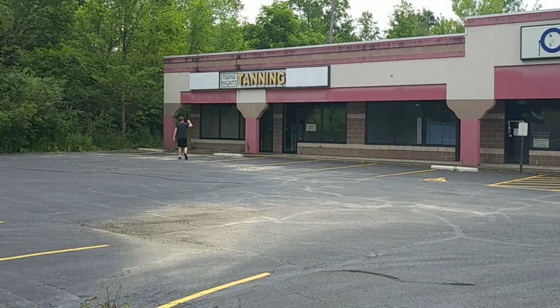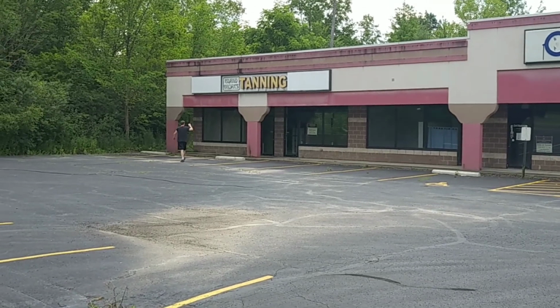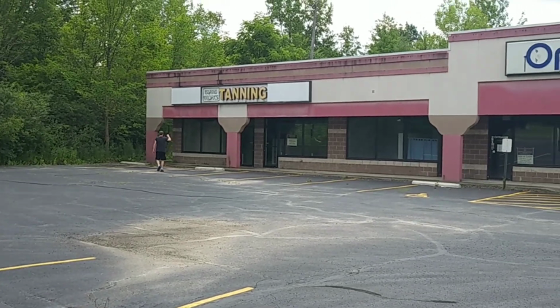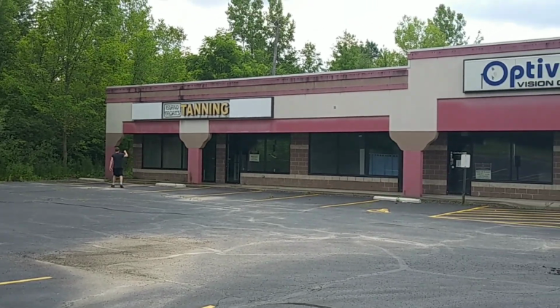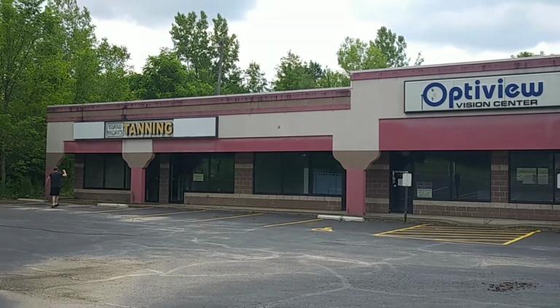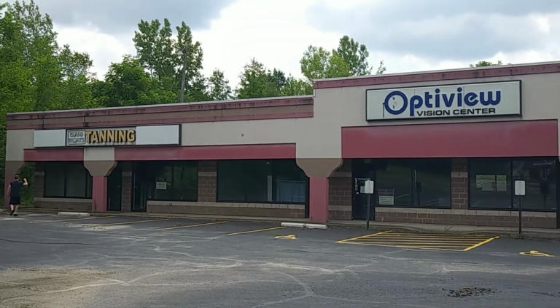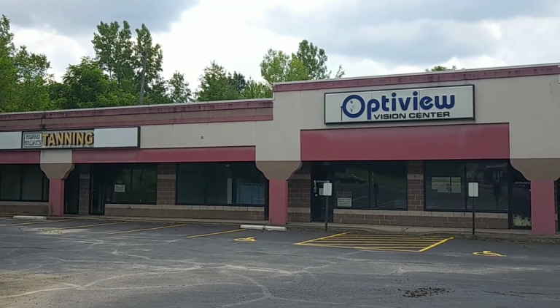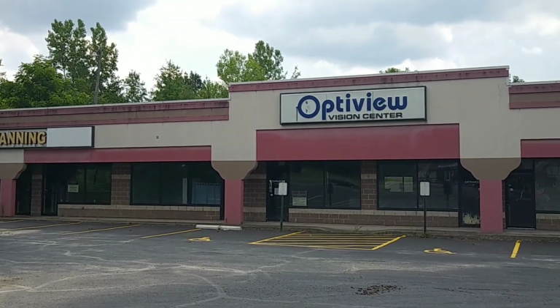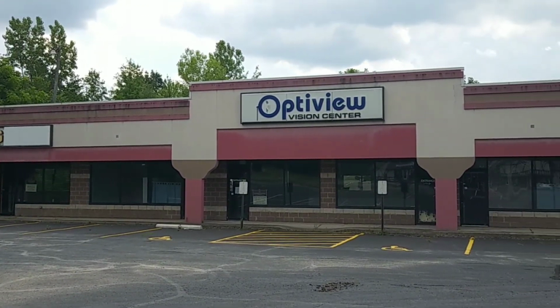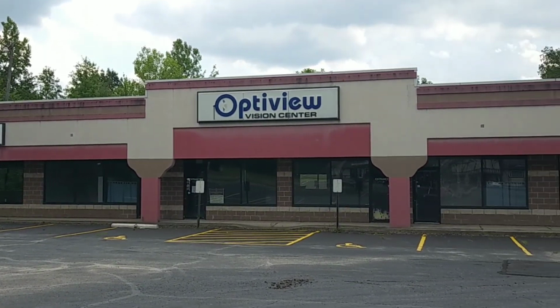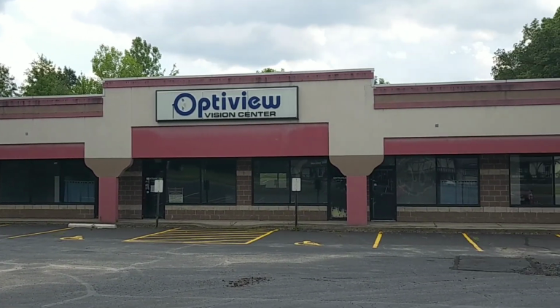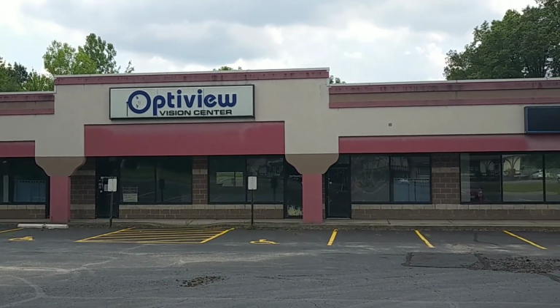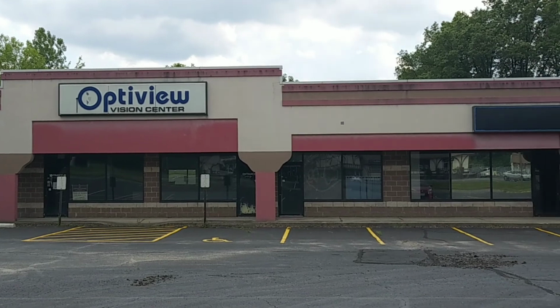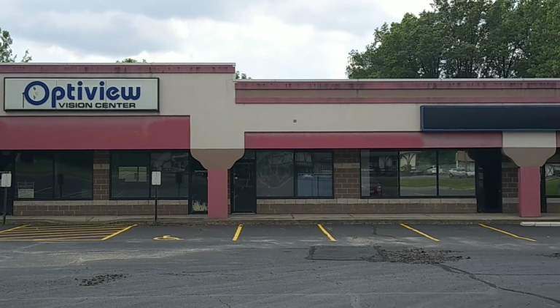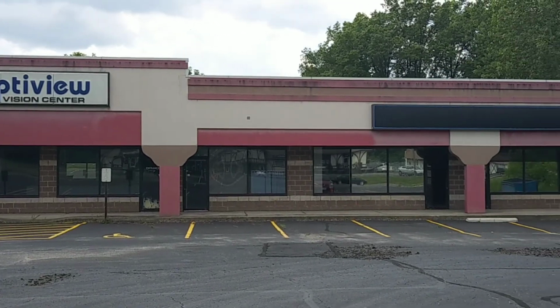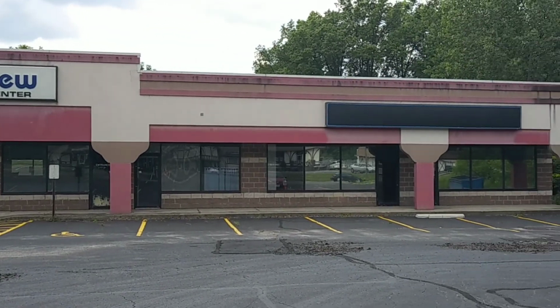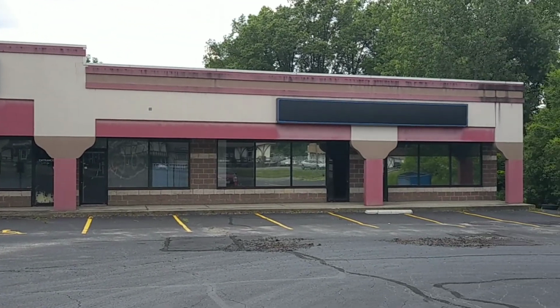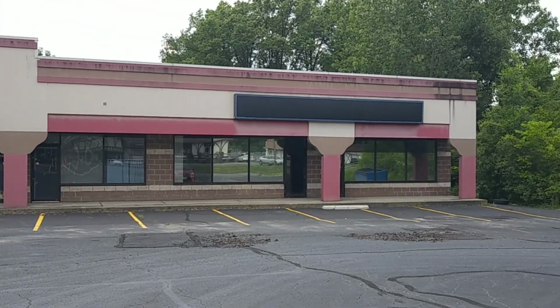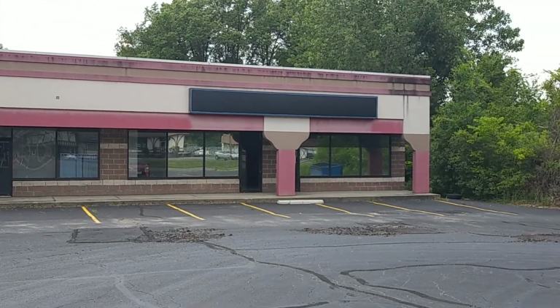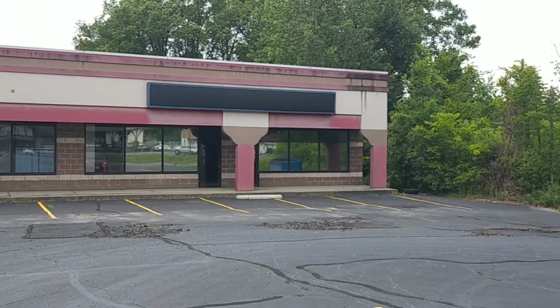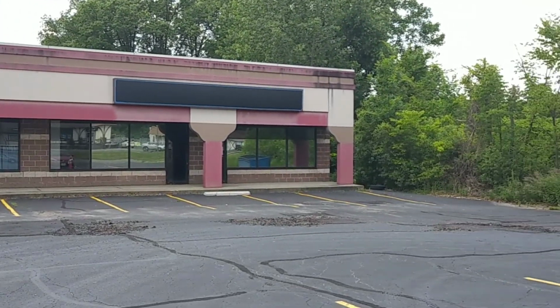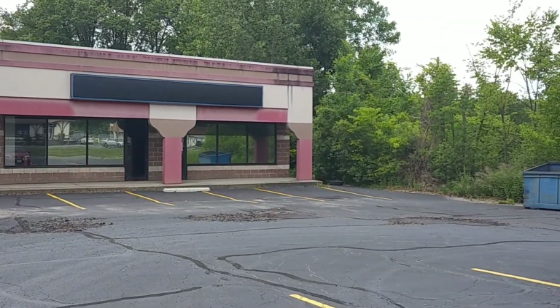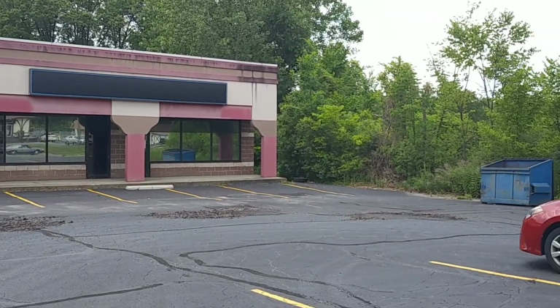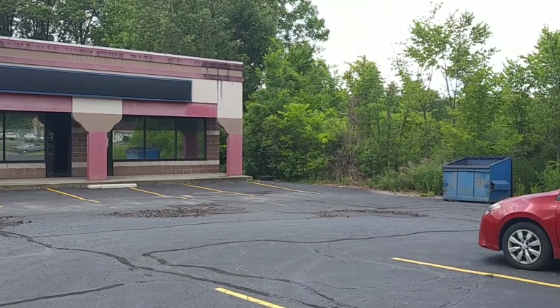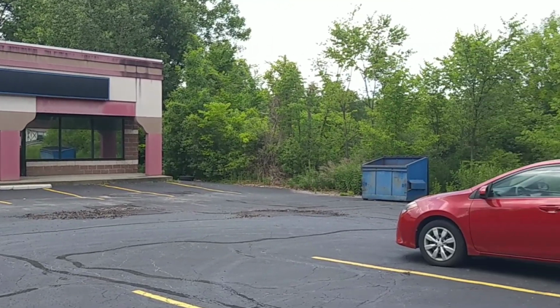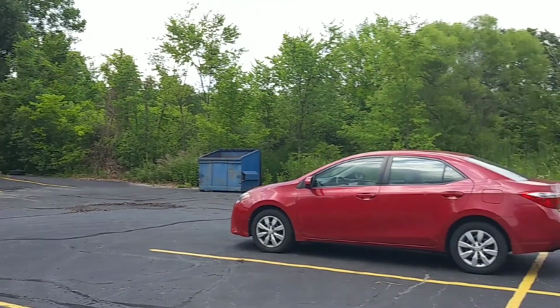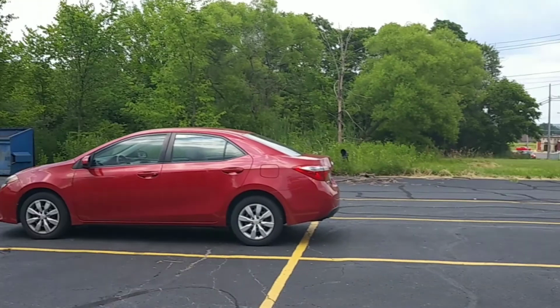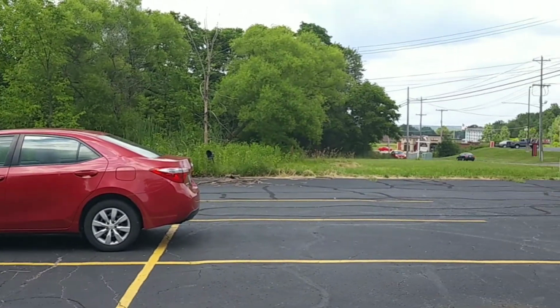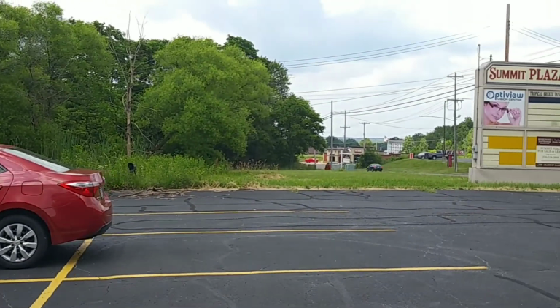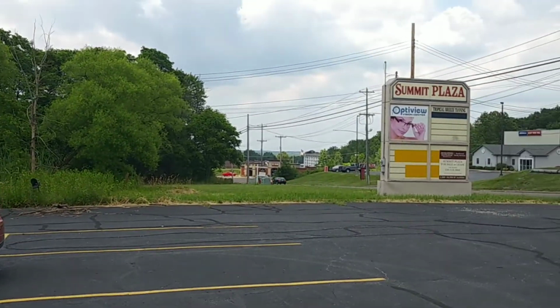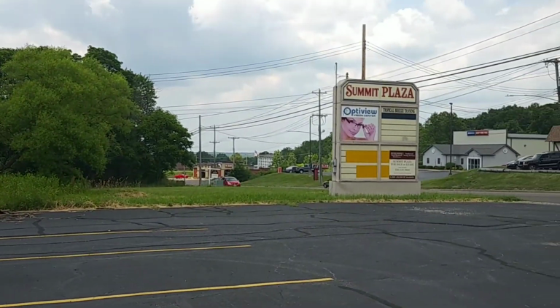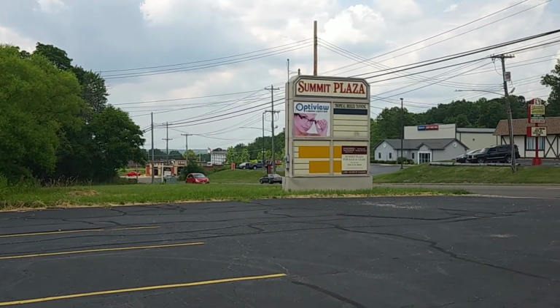Hey, what's up guys? We are at an abandoned plaza in Niles, Ohio. That's where we took our little Avengers today. We already shot a few places for you. And this is called the Summit Plaza.